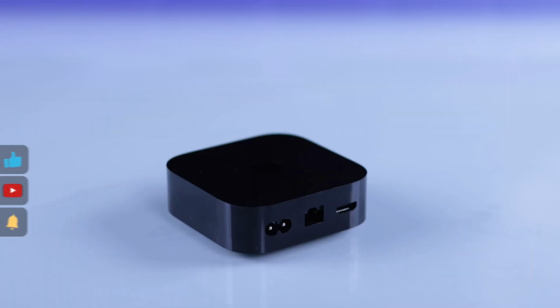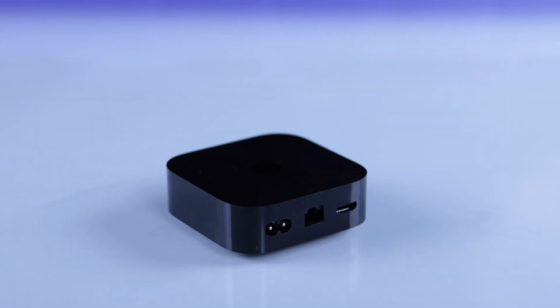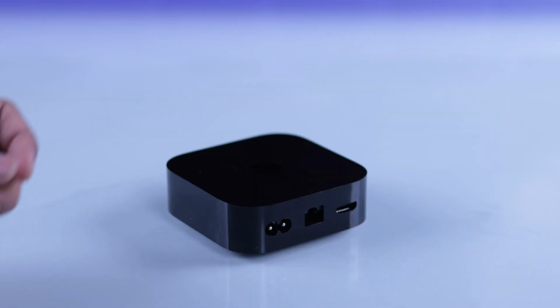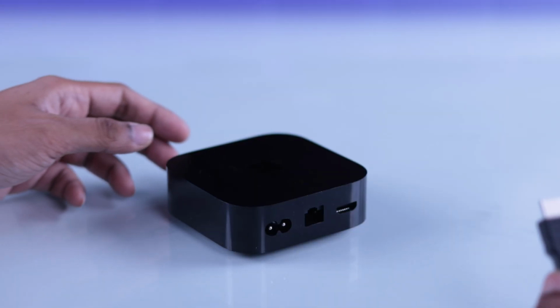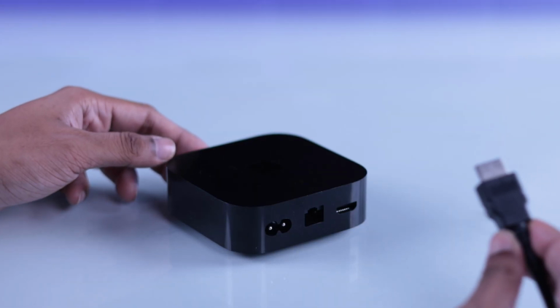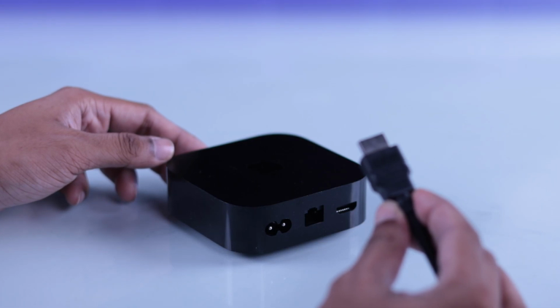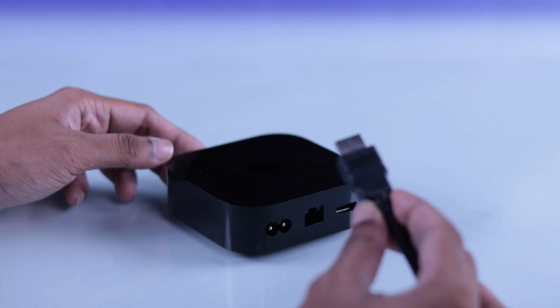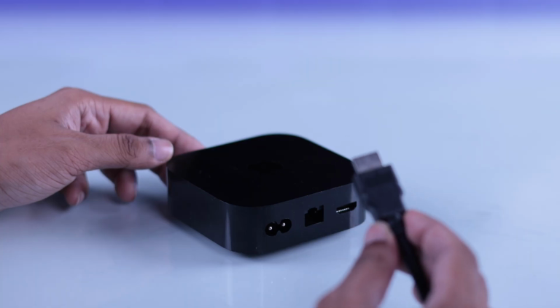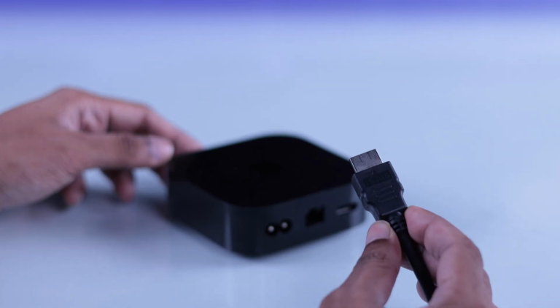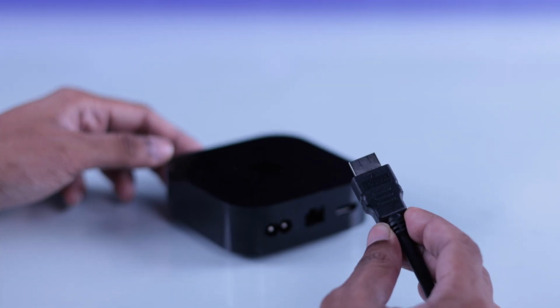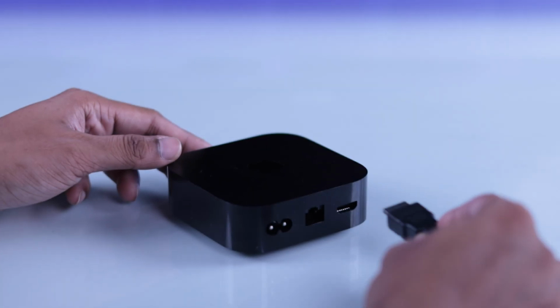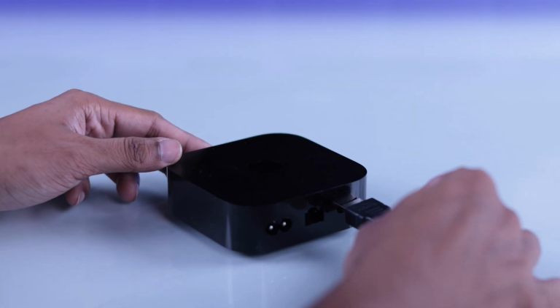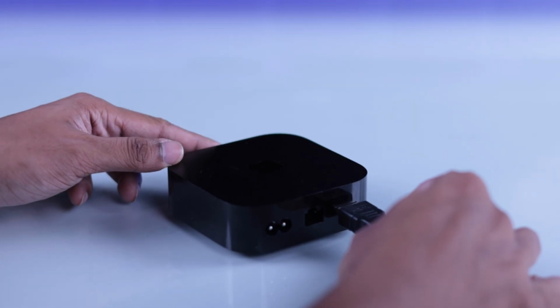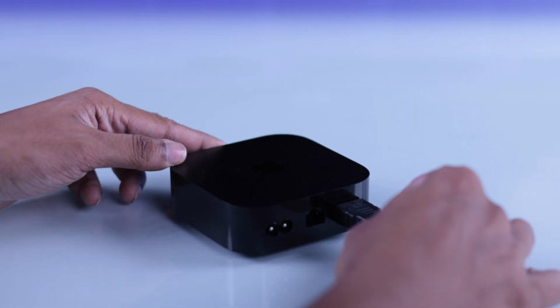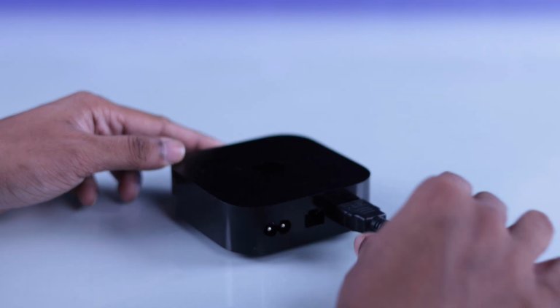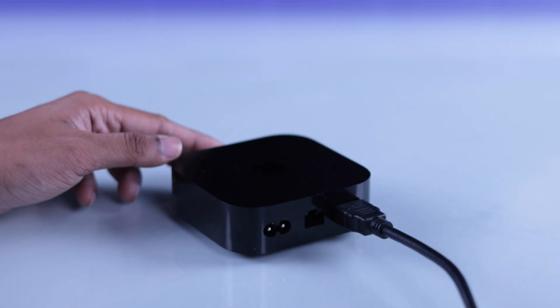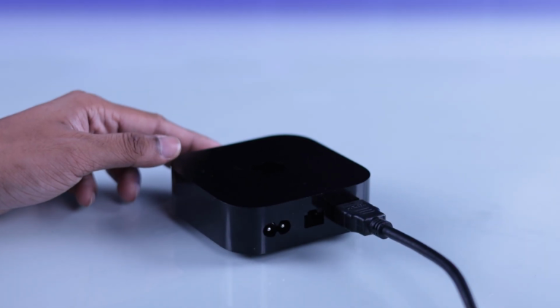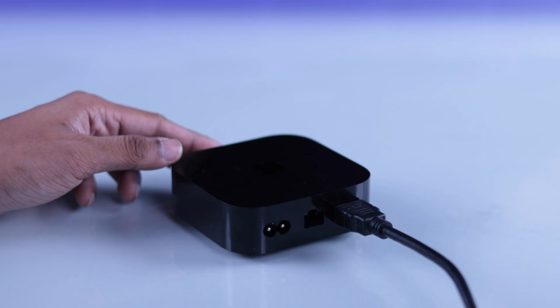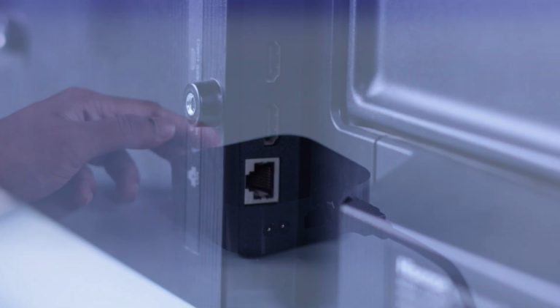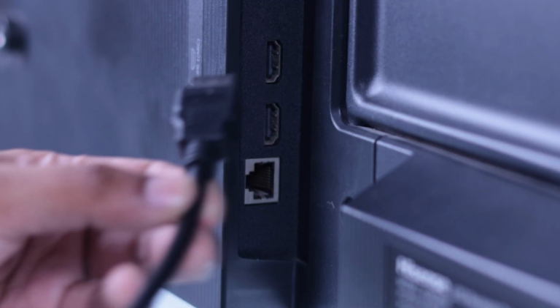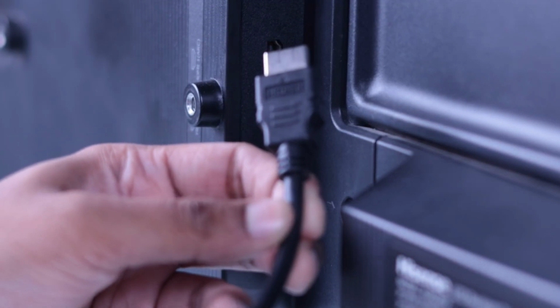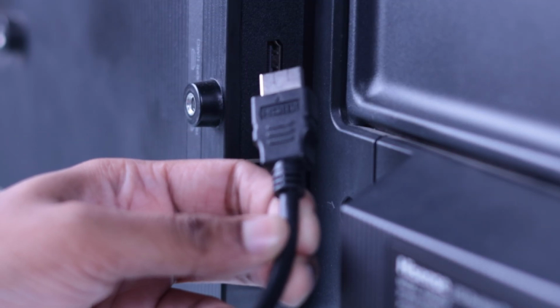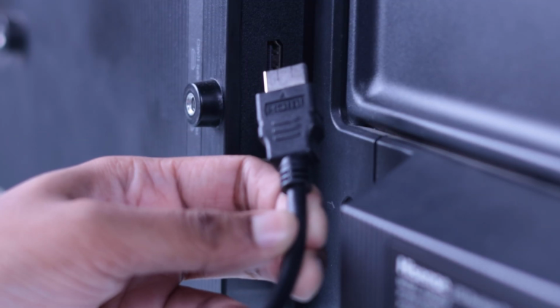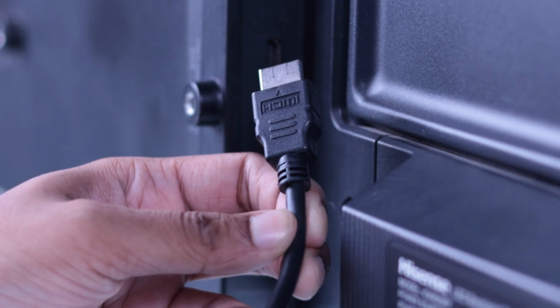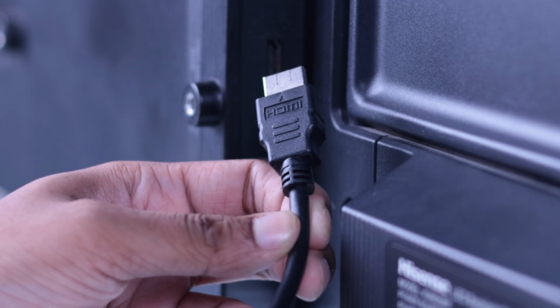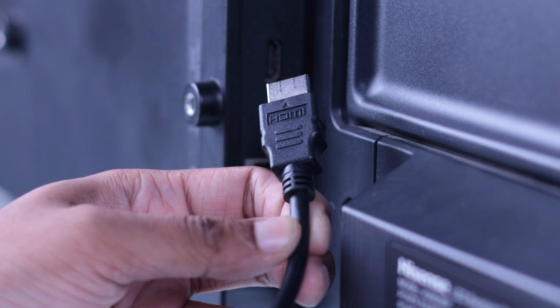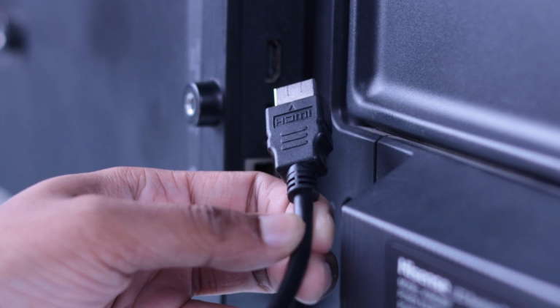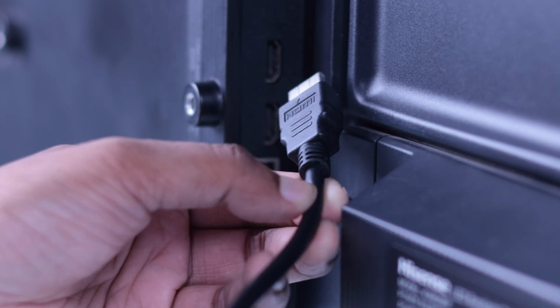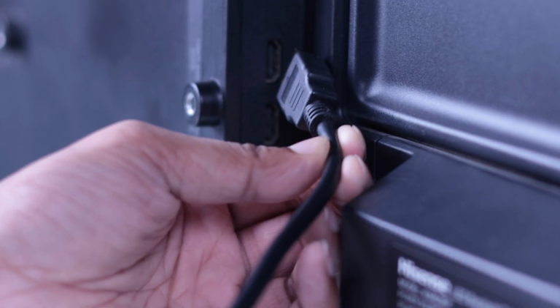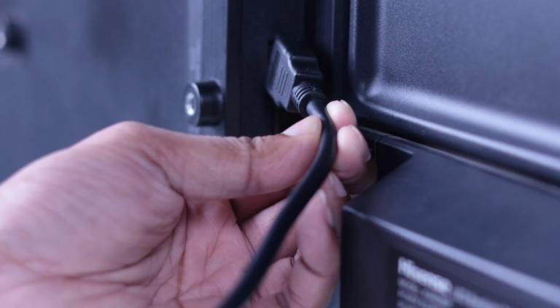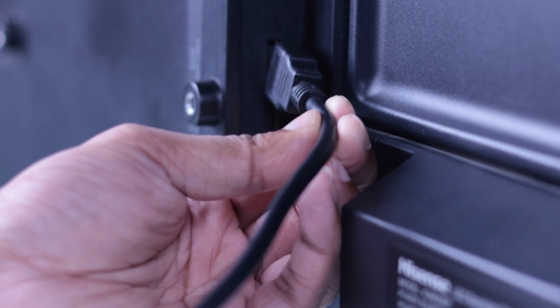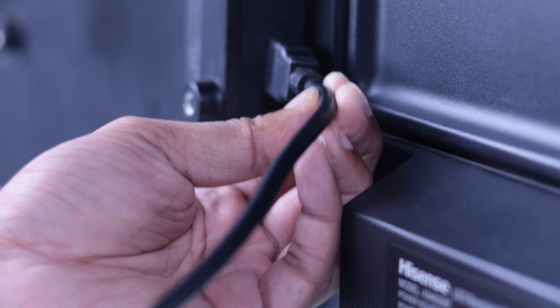First, you should start by grabbing an HDMI cable that's capable of transferring 4K. Plug one end of the cable to your Apple TV 4K, and the other end will go into one of the HDMI ports on your Hisense Android TV. Make sure to plug them in properly.